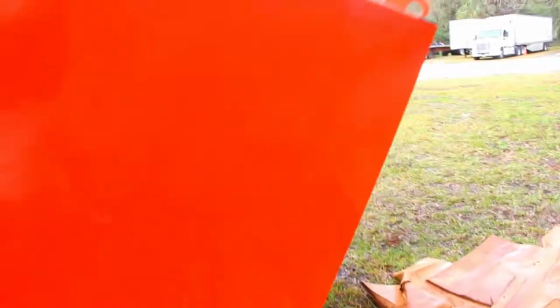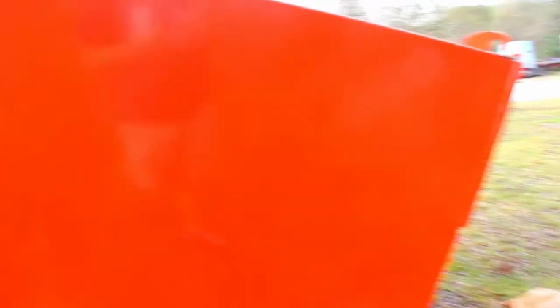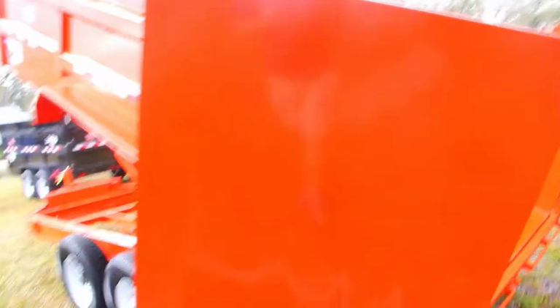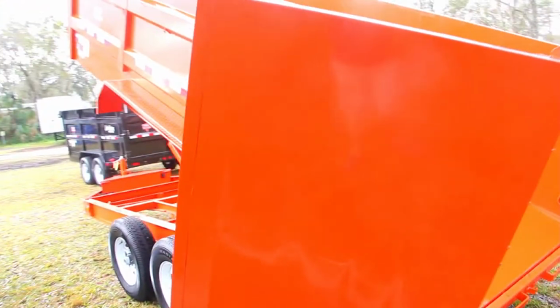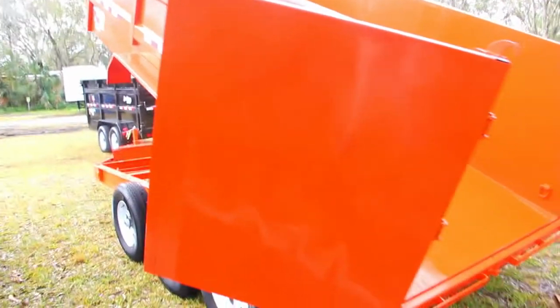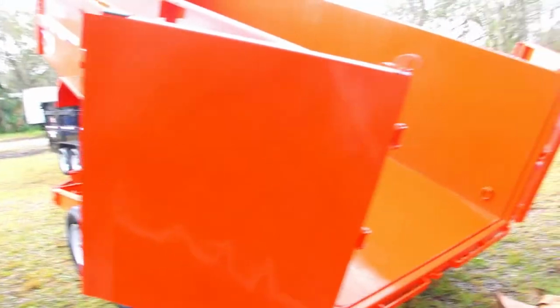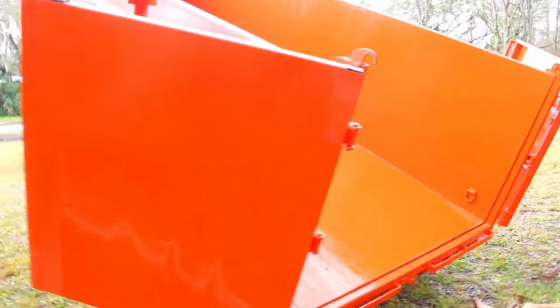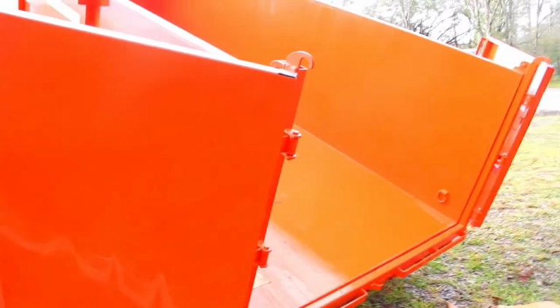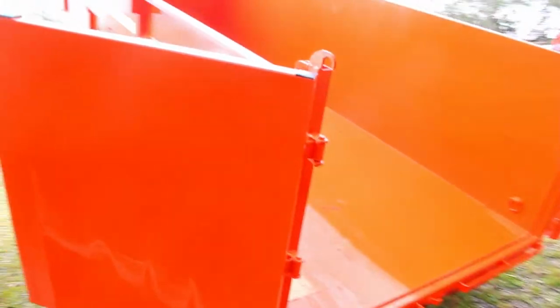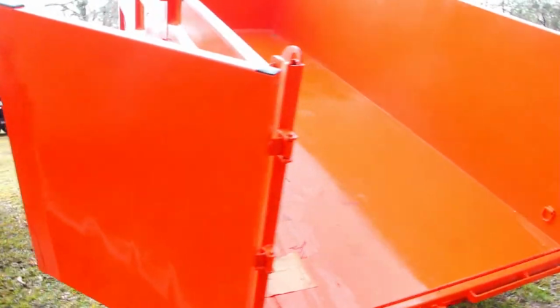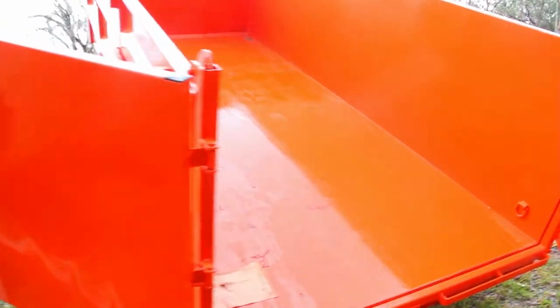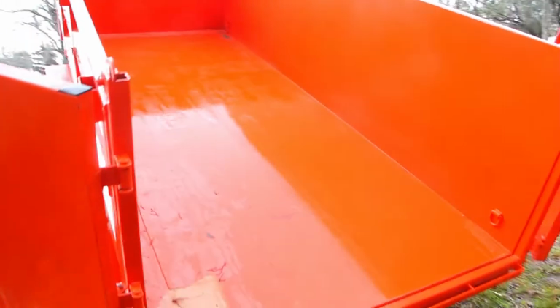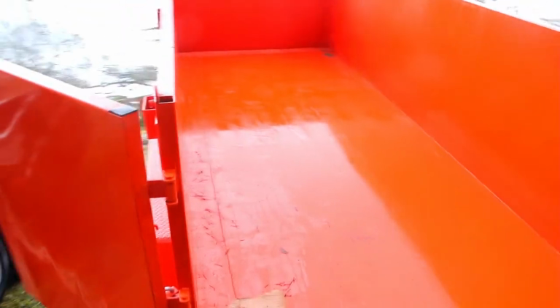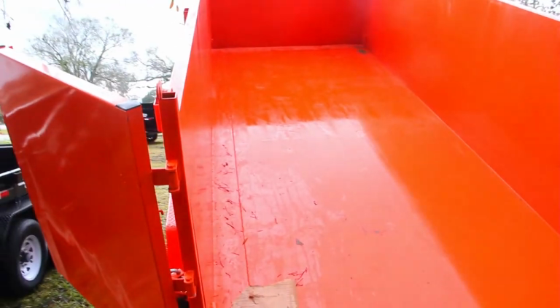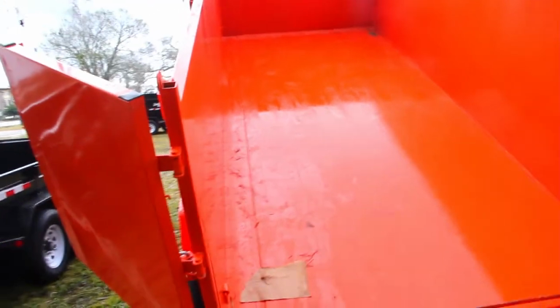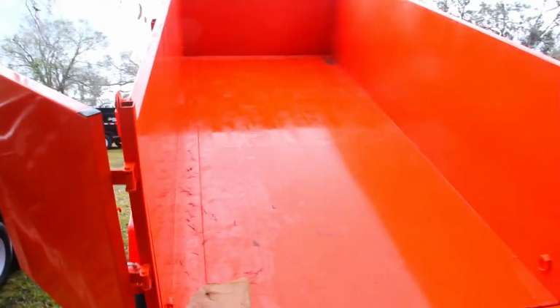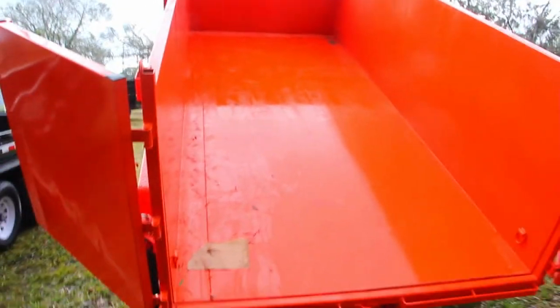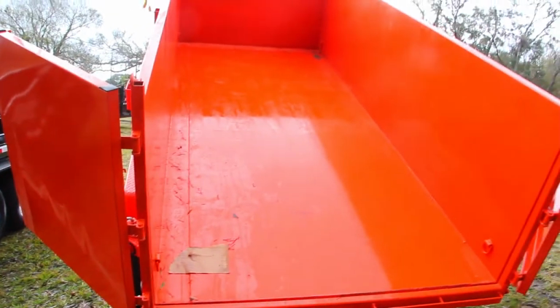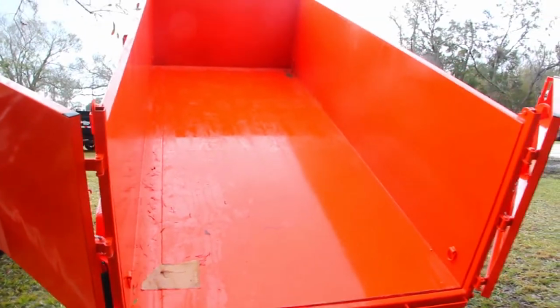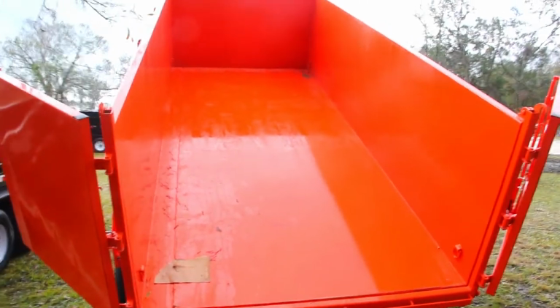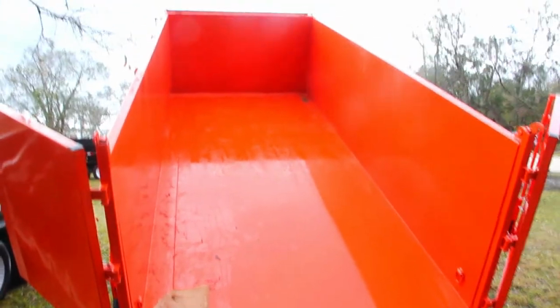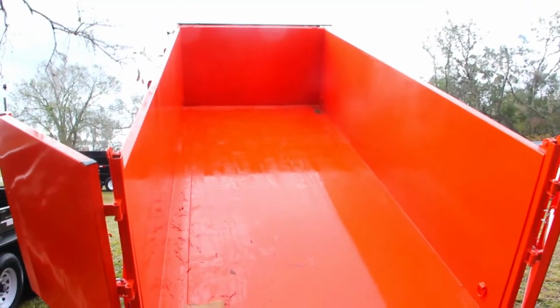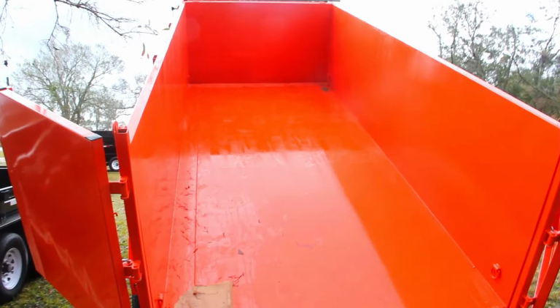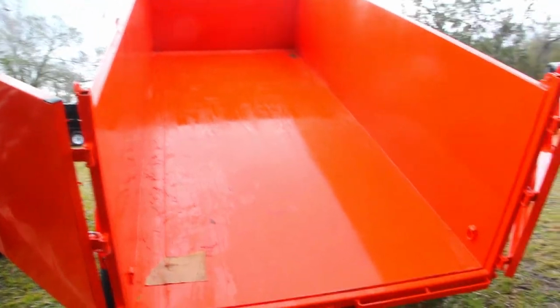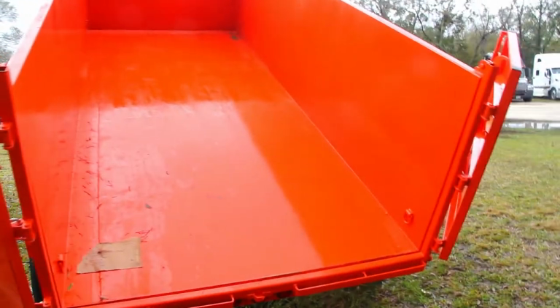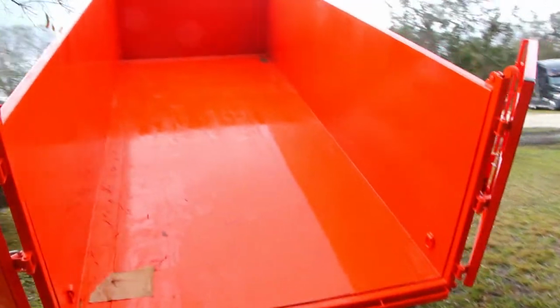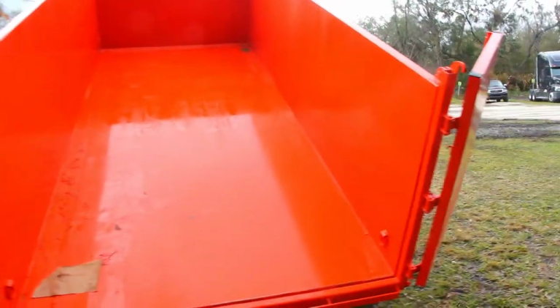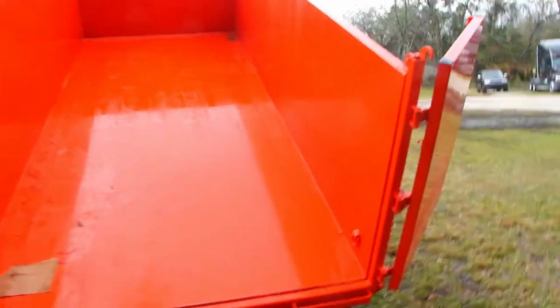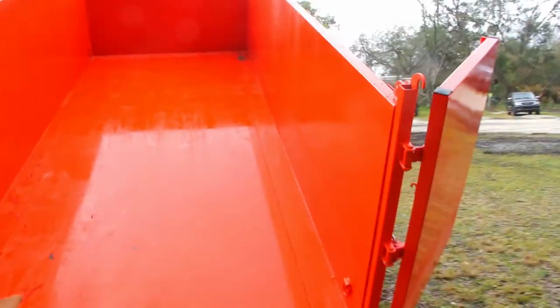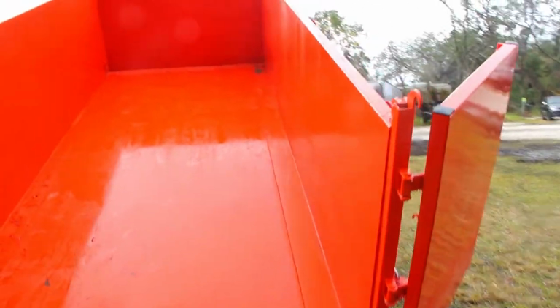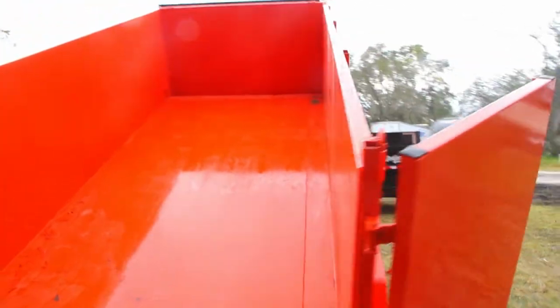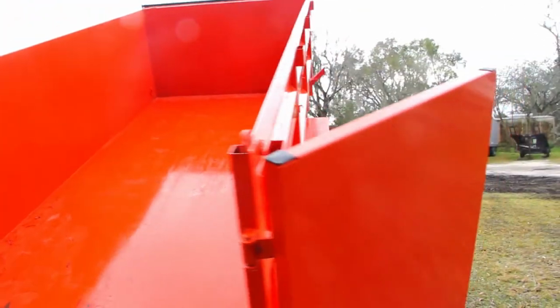This model has been sandblasted and acid washed to improve paint life, and the axles come with a five-year Dexter axle warranty. For more information, call 863-66-Rite or visit us anytime at wrighttrailers.com.